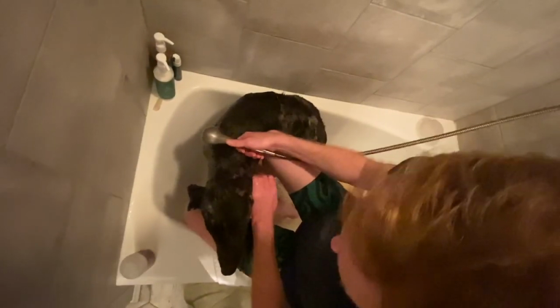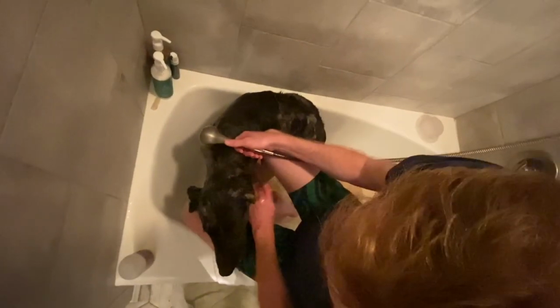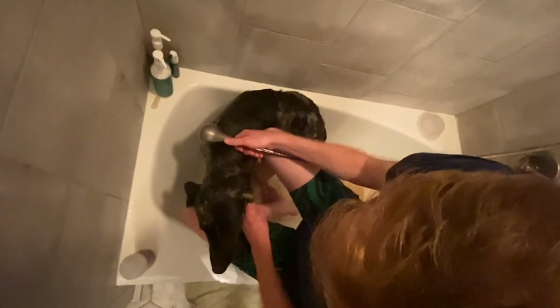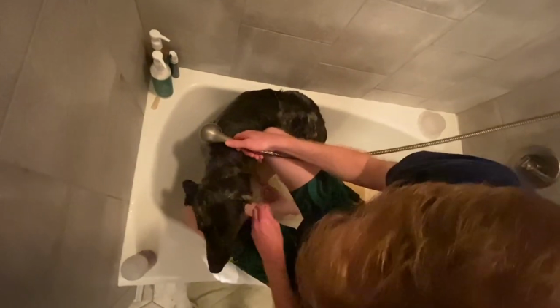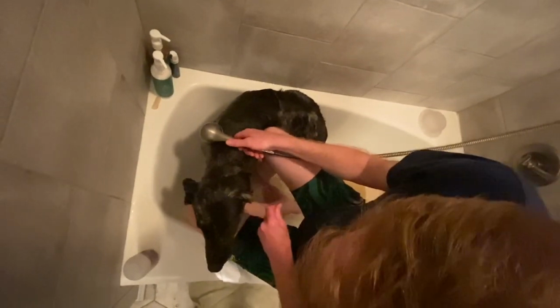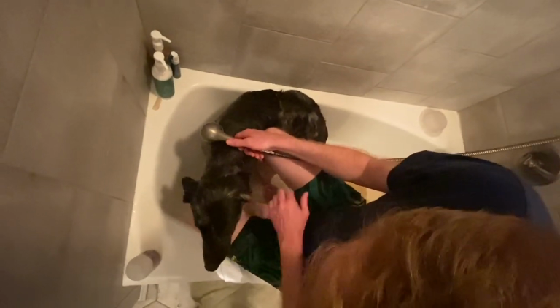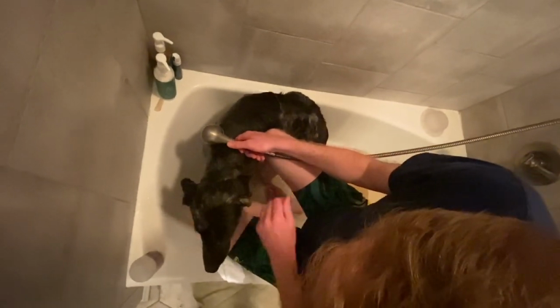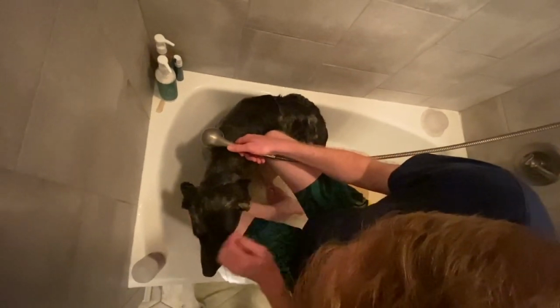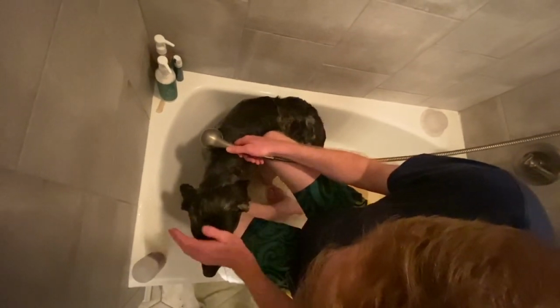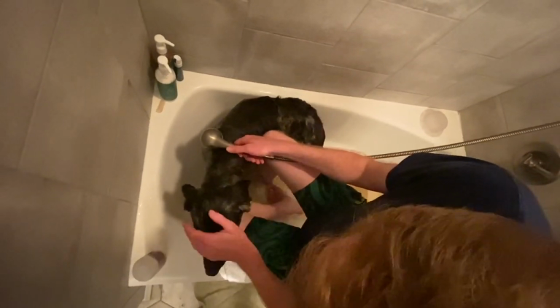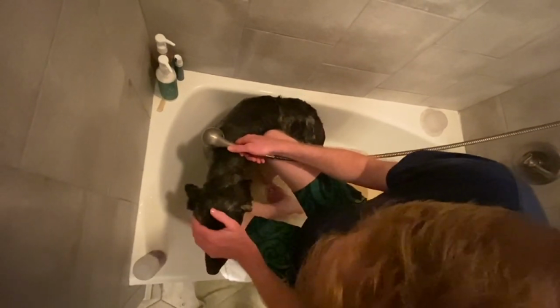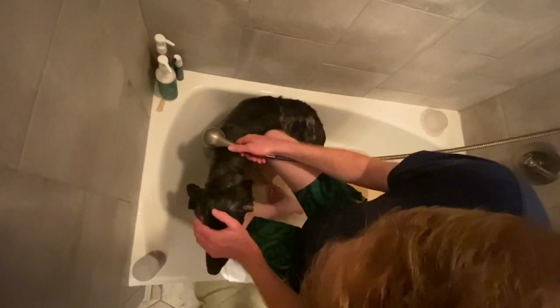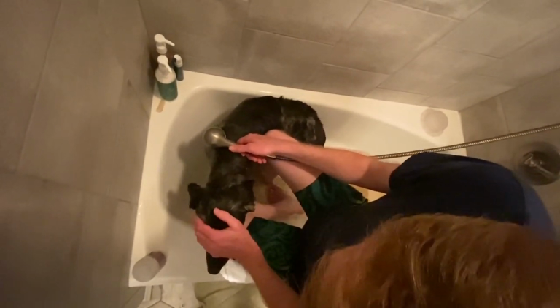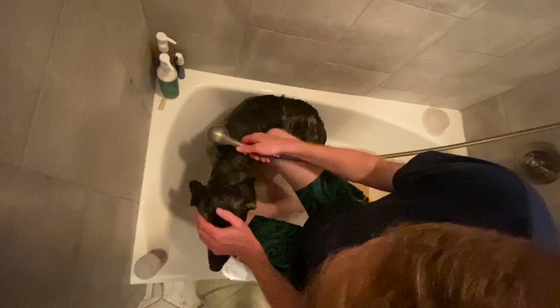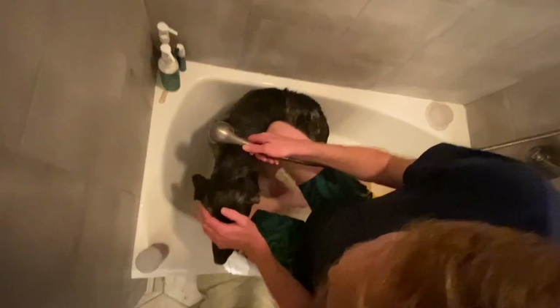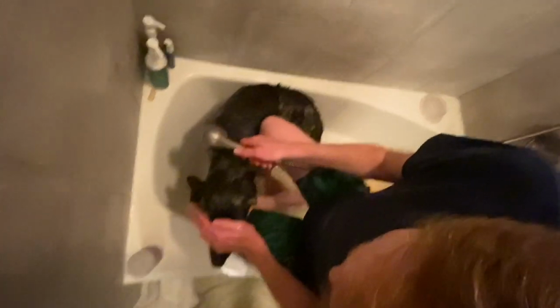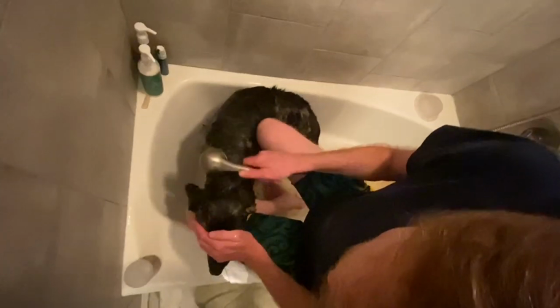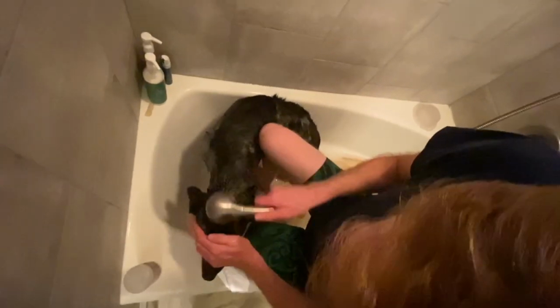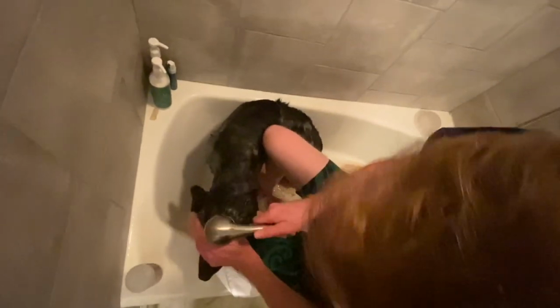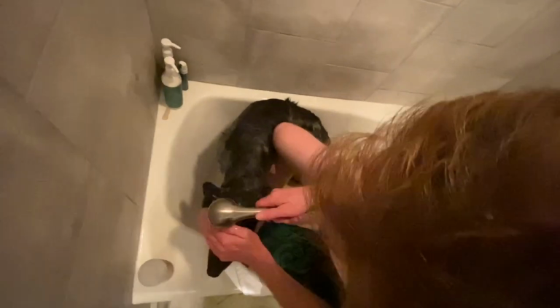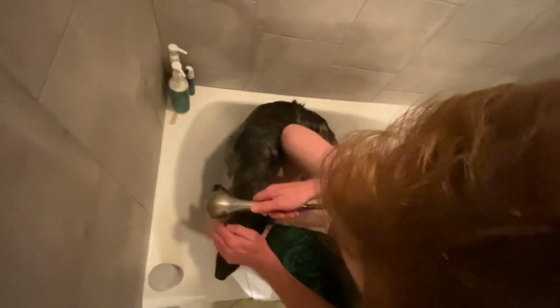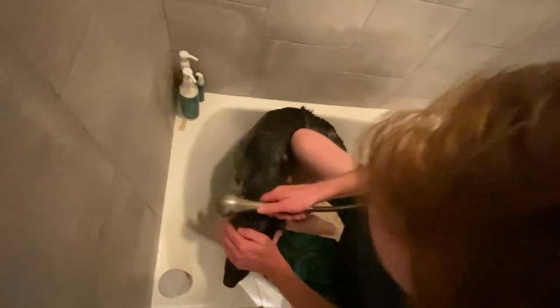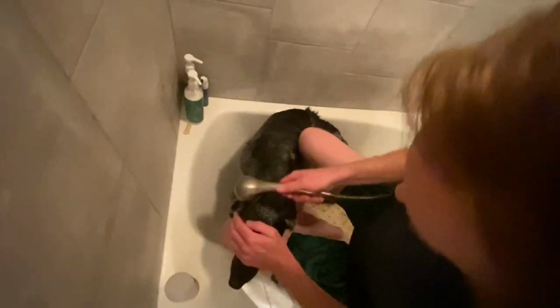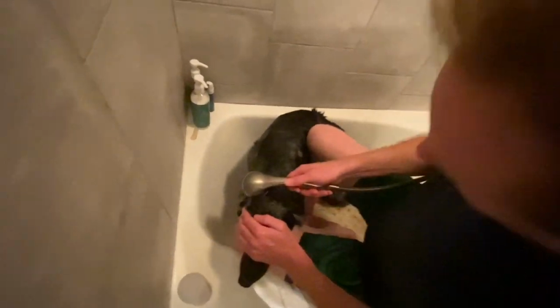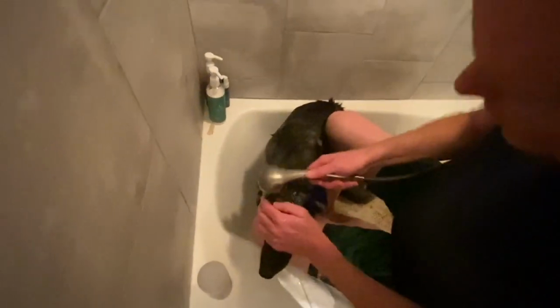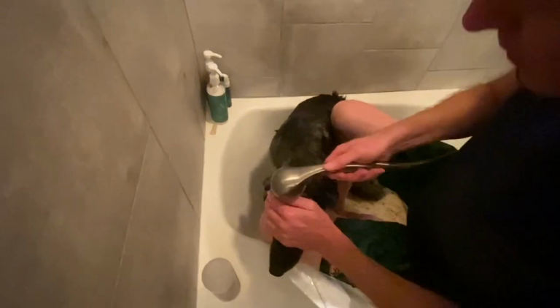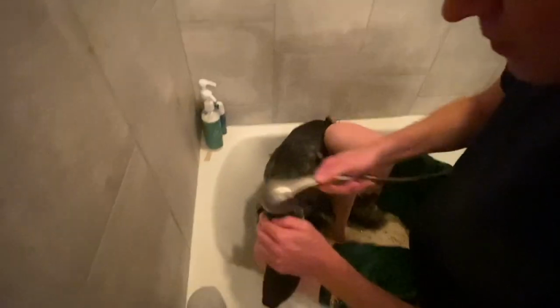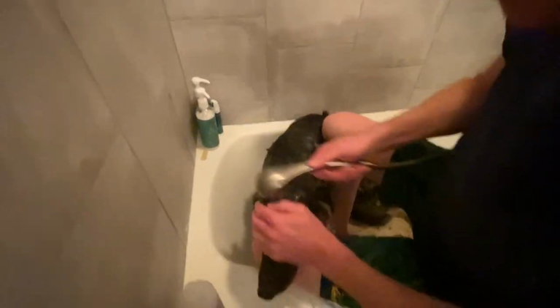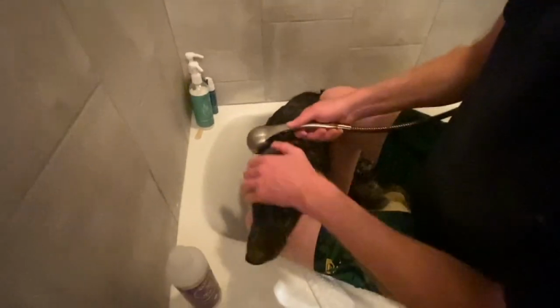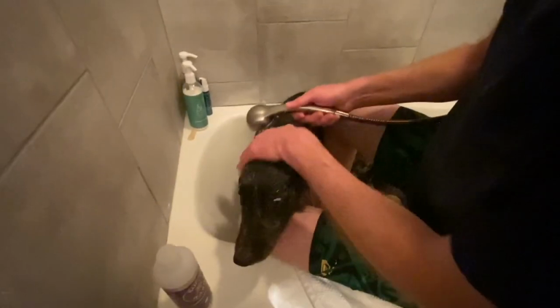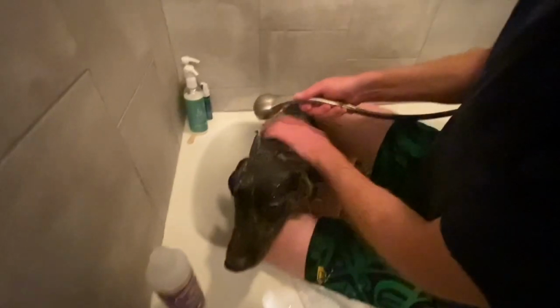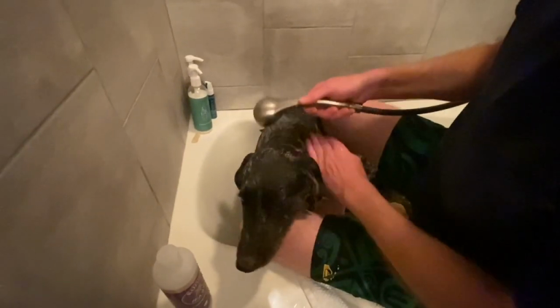When I do the head, I just usually like to put my hand over their eyes and they'll naturally close their eyes. That way, they can get their head all wet.